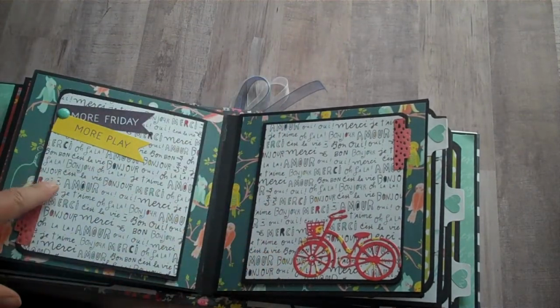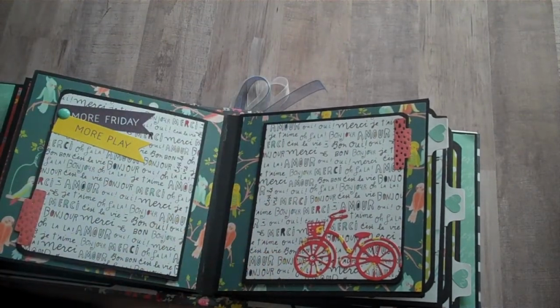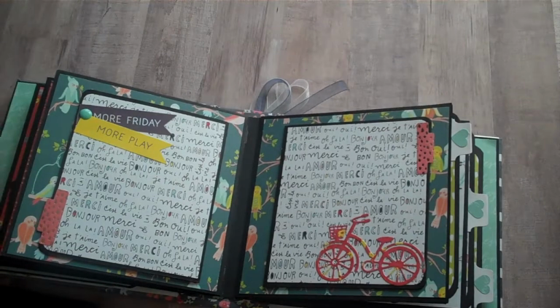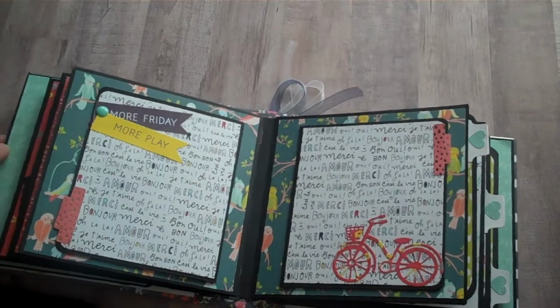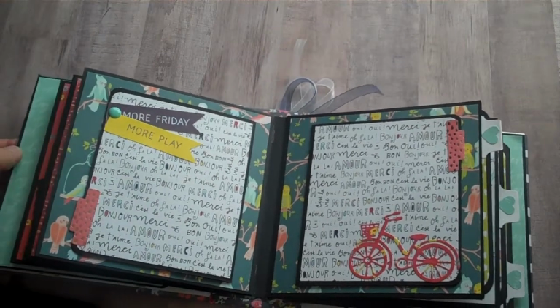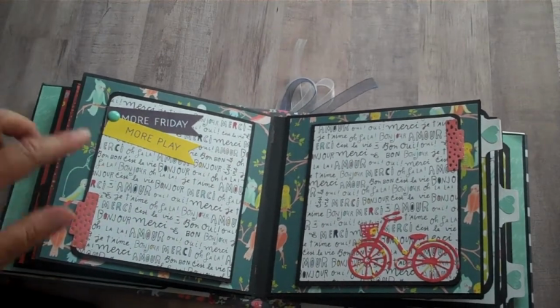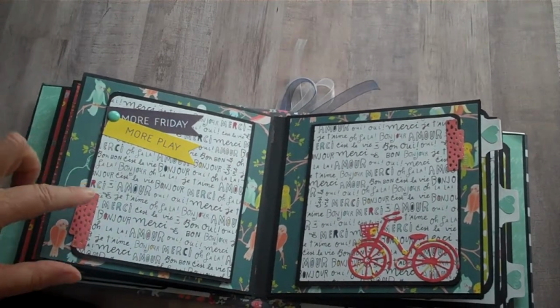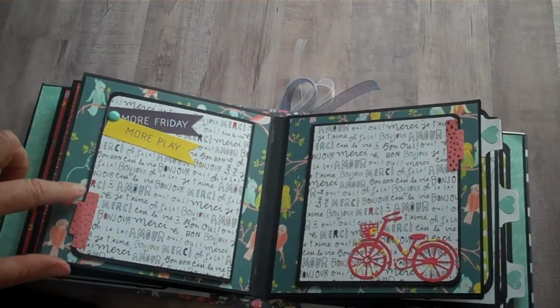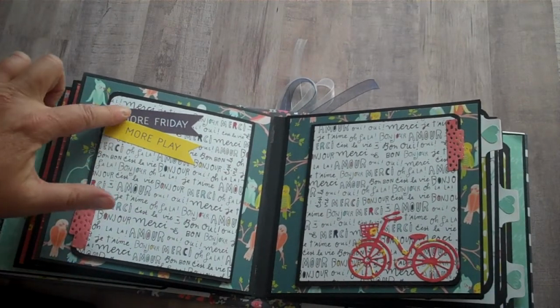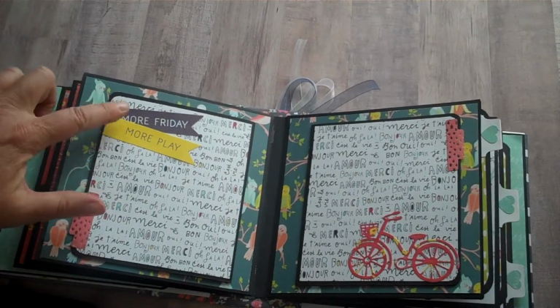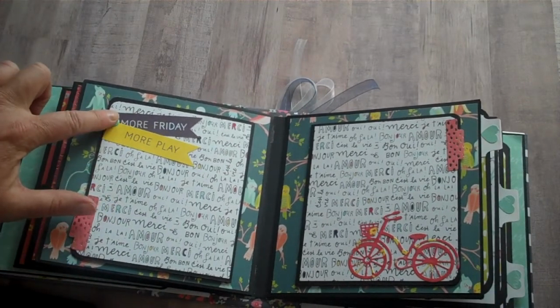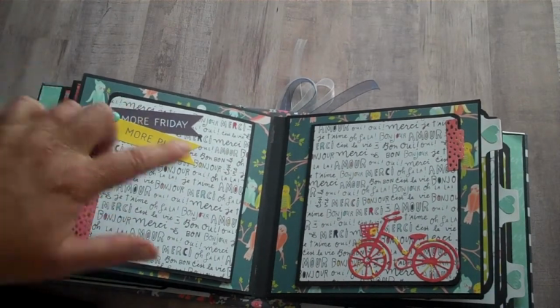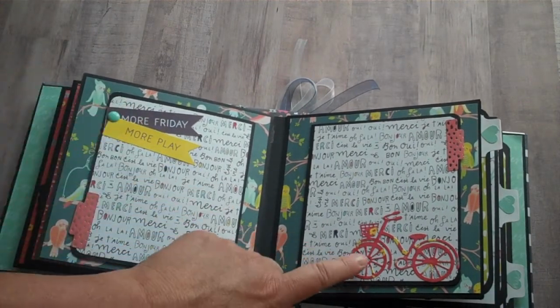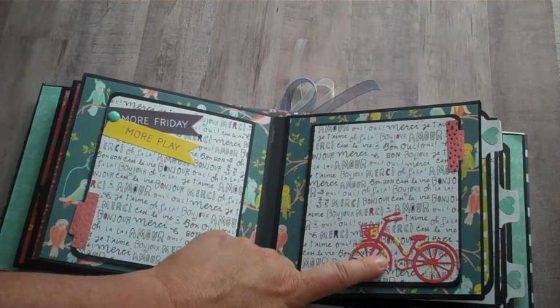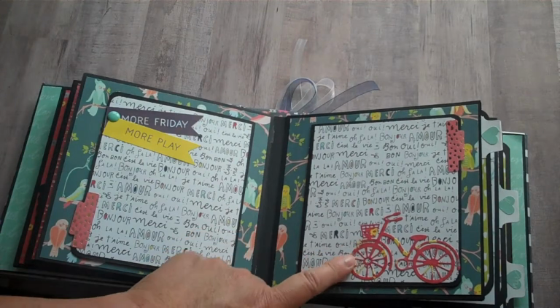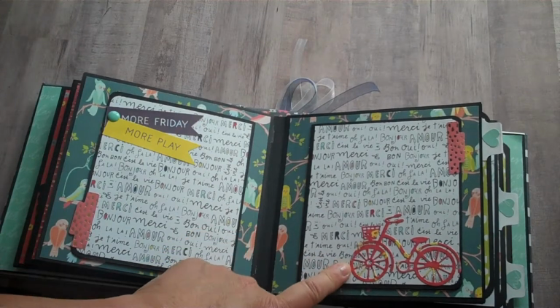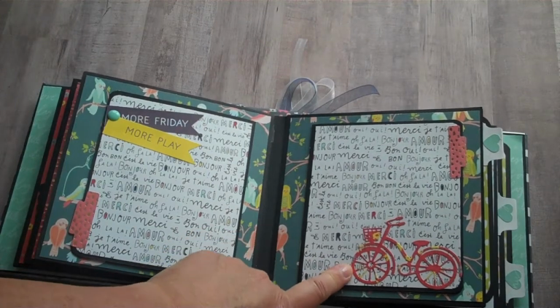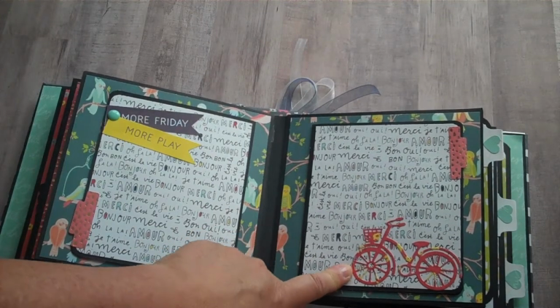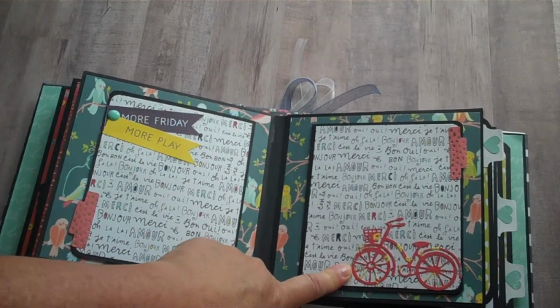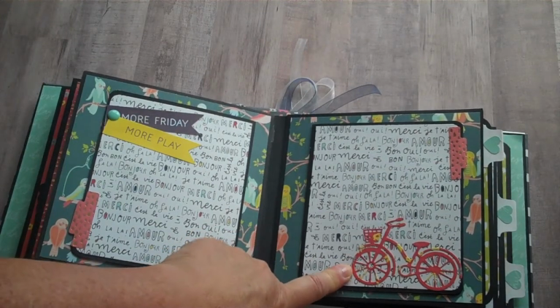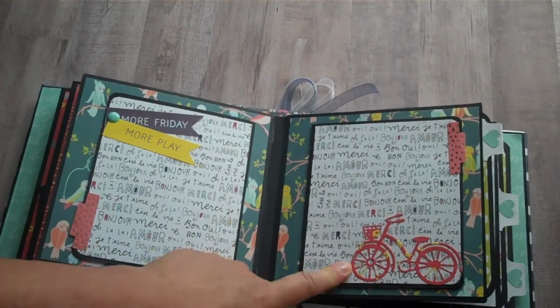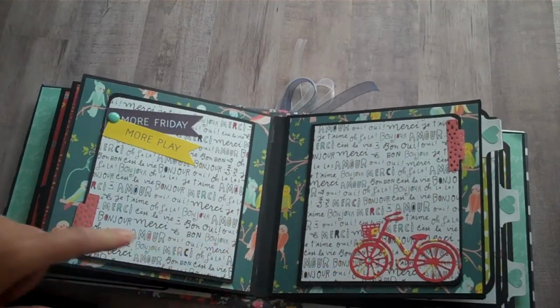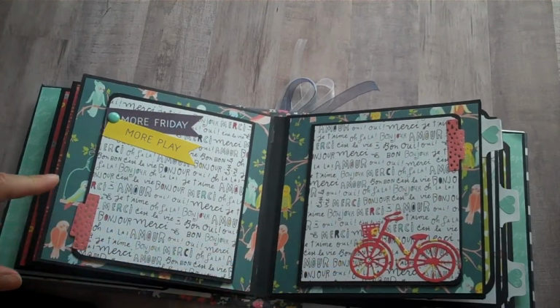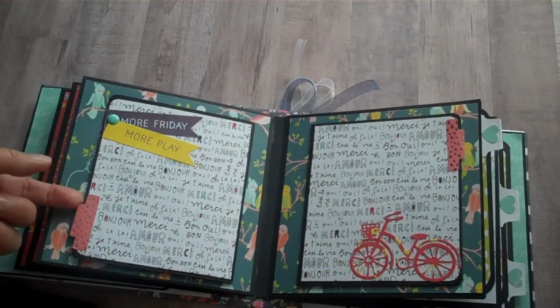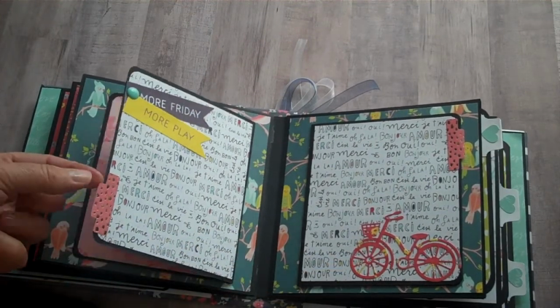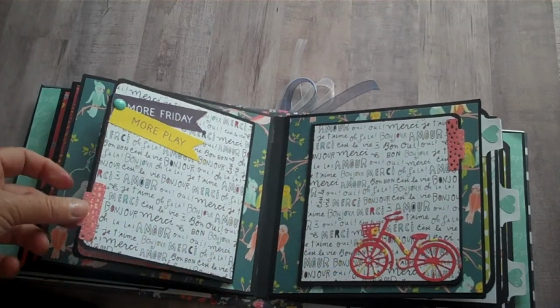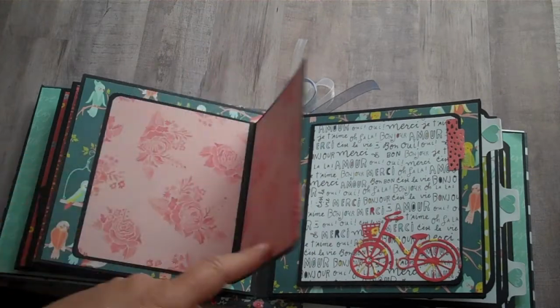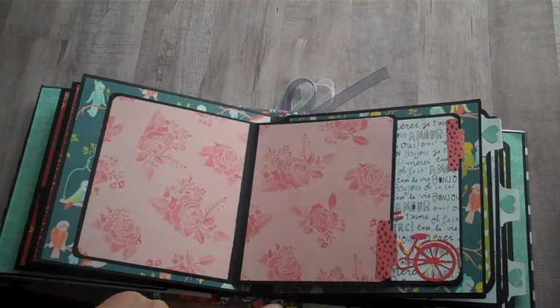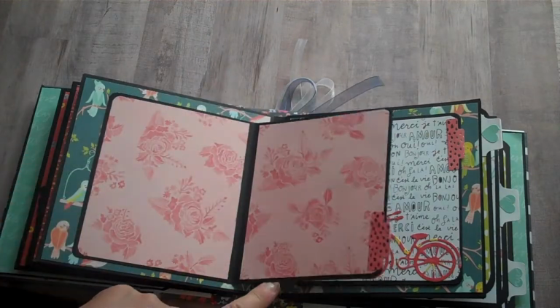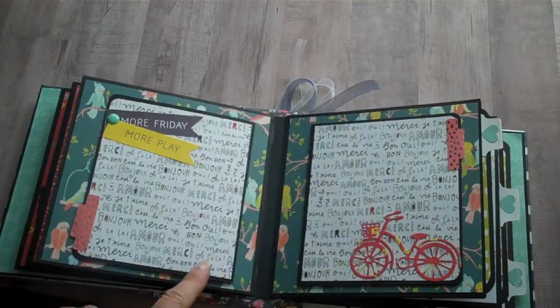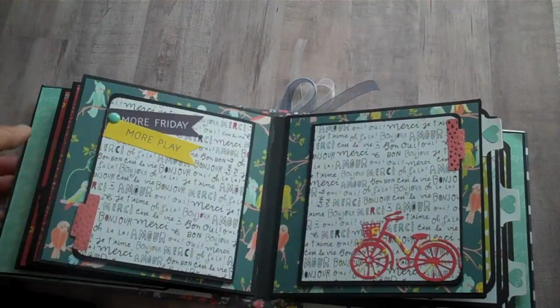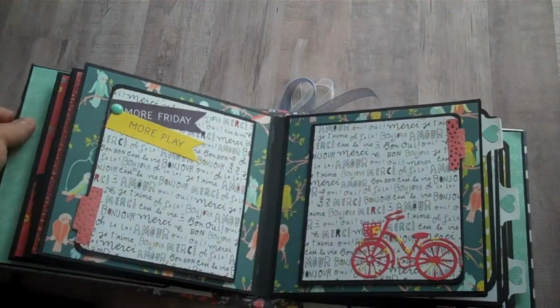The center spread here — these are just cutouts with enamel dots. This is an AliExpress bicycle die that I ordered. I put the same tabs here and they just open for two more places.